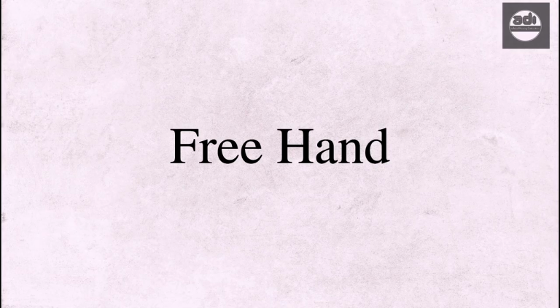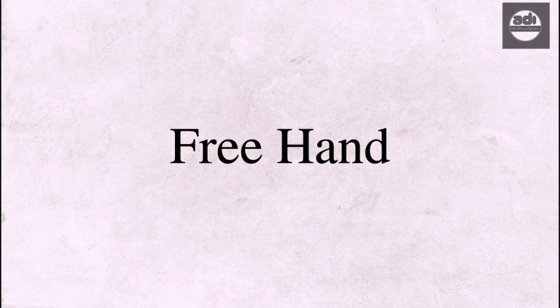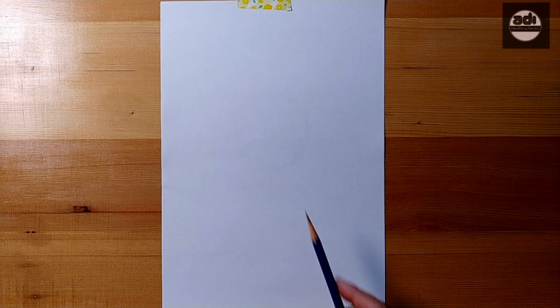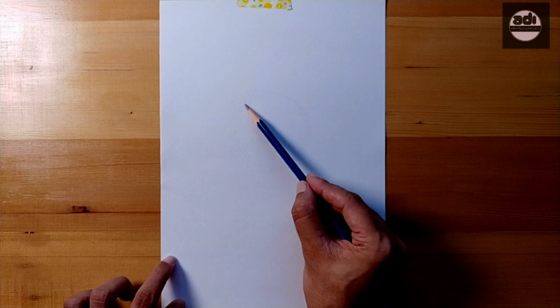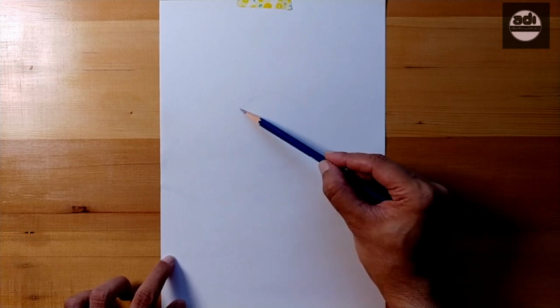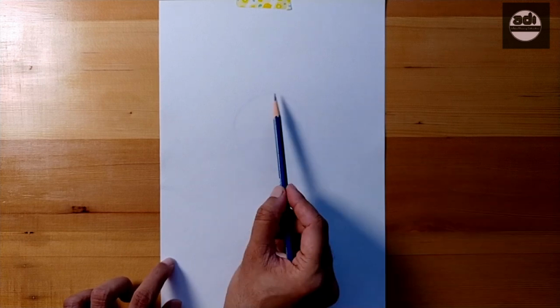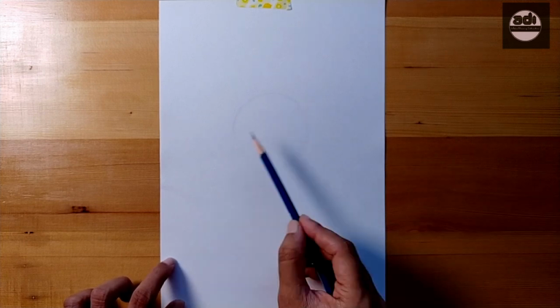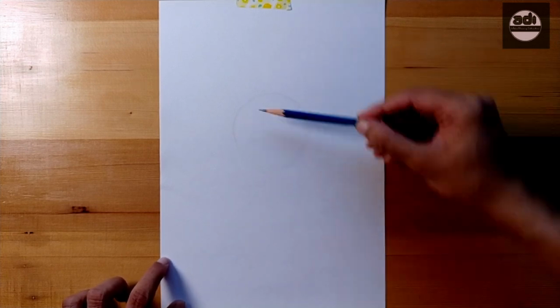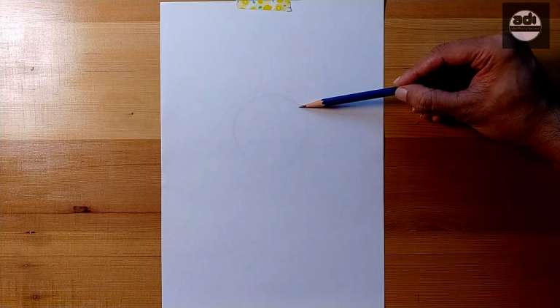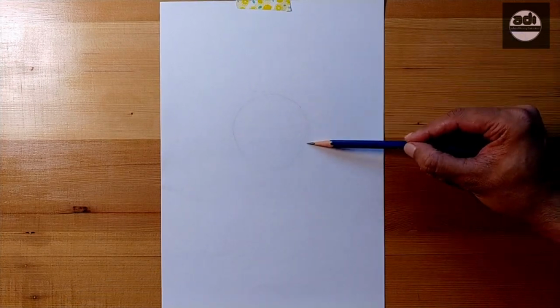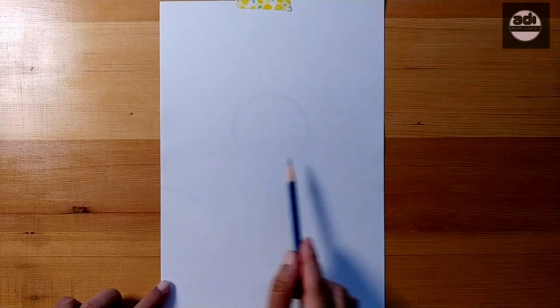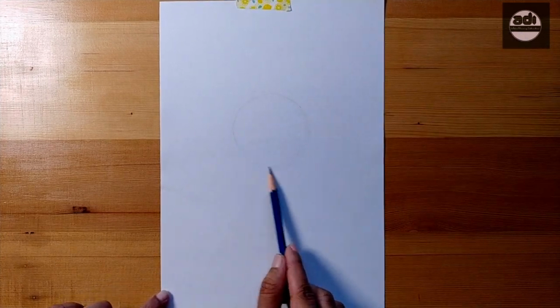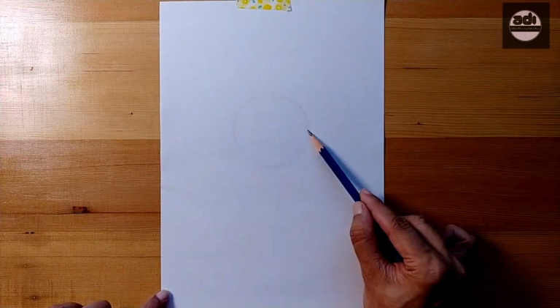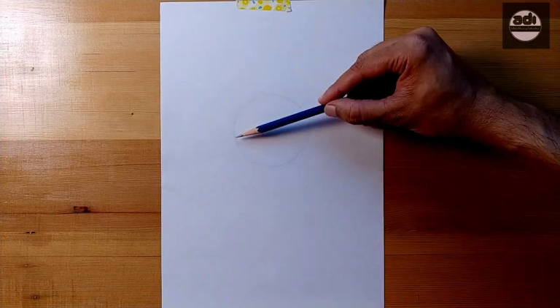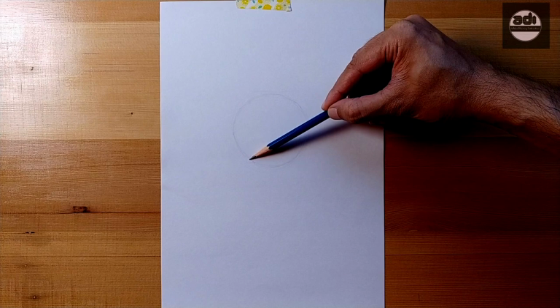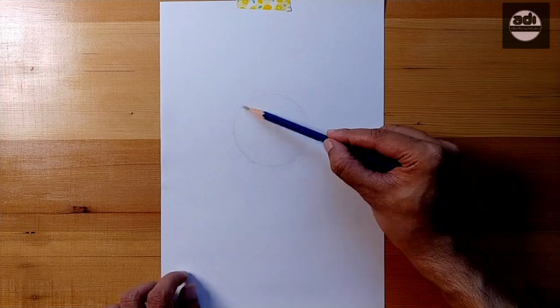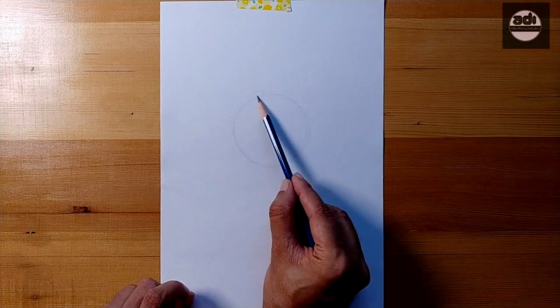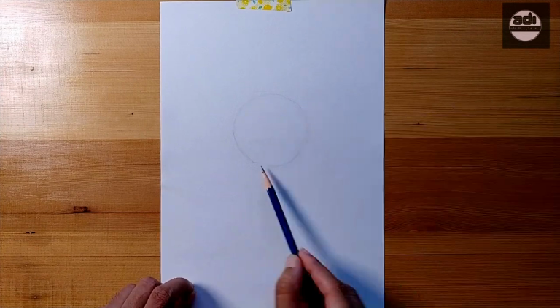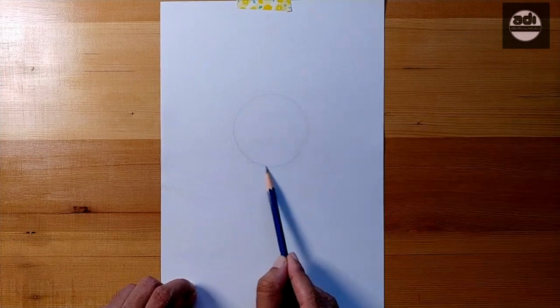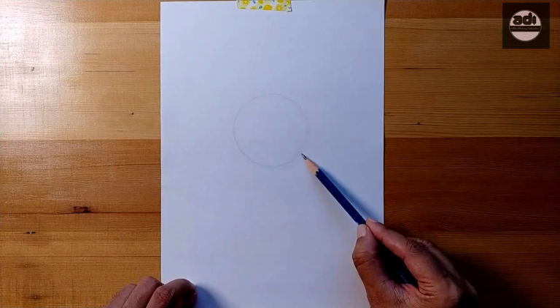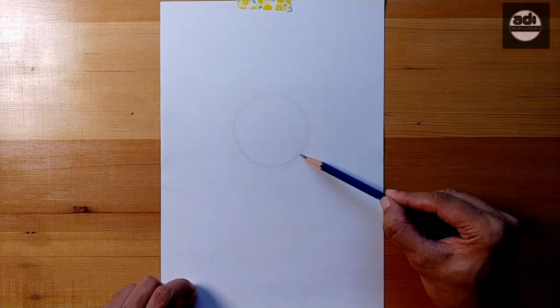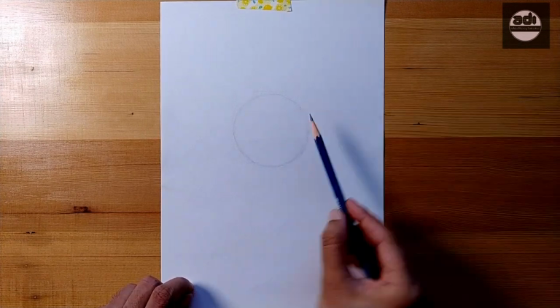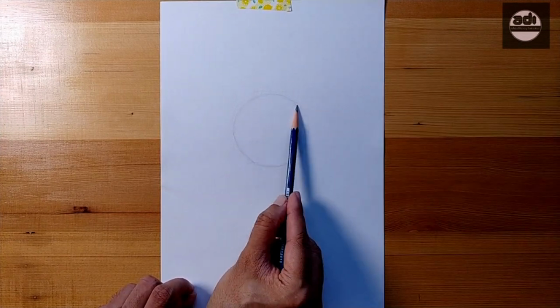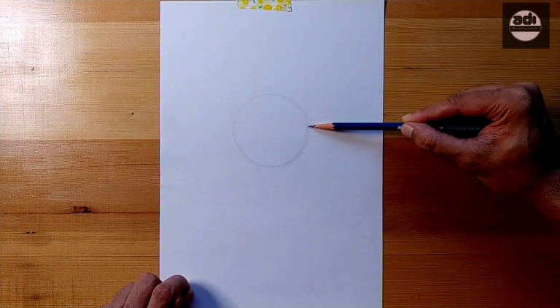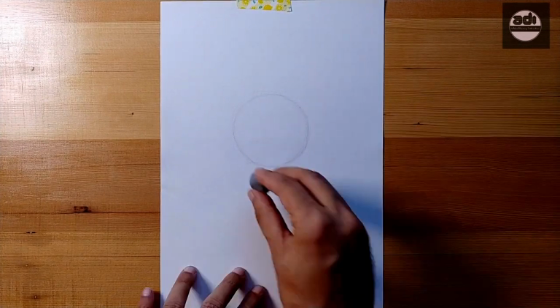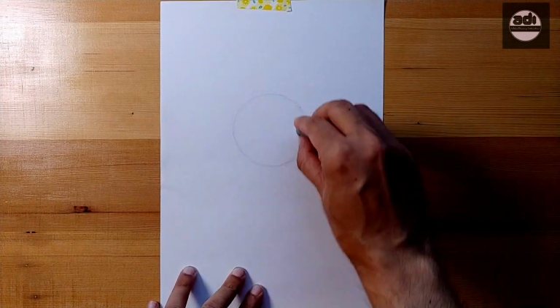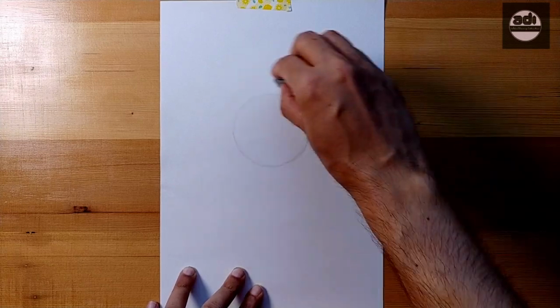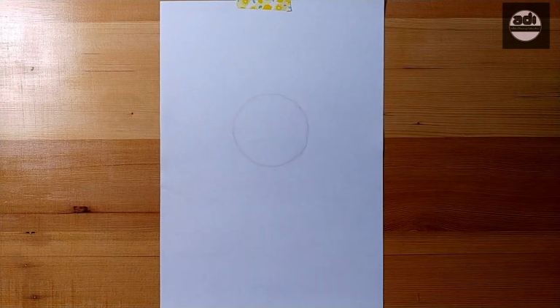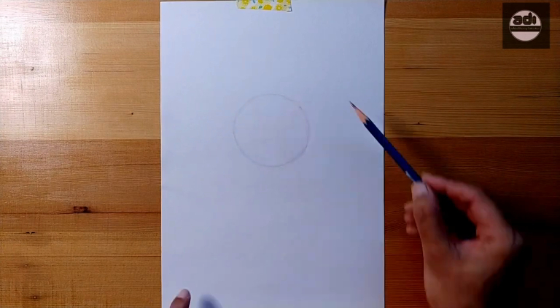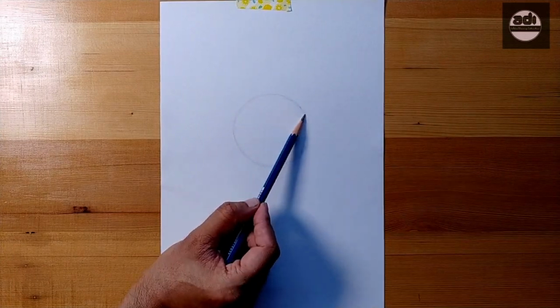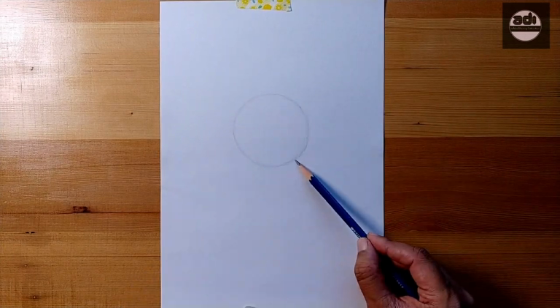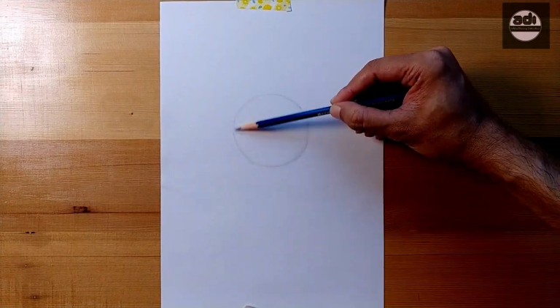The ability to draw something without using any tool or mechanical instrument like grids, rulers, compasses etc to help you draw is called freehand drawing. The artist uses only his hands, a pencil and his observation skills to measure and draw.